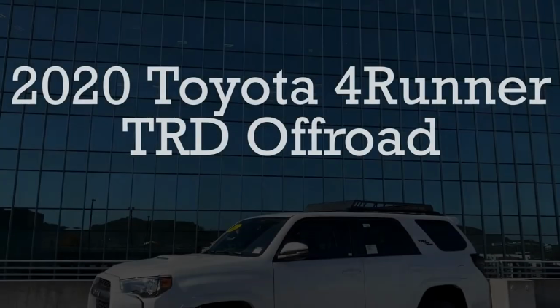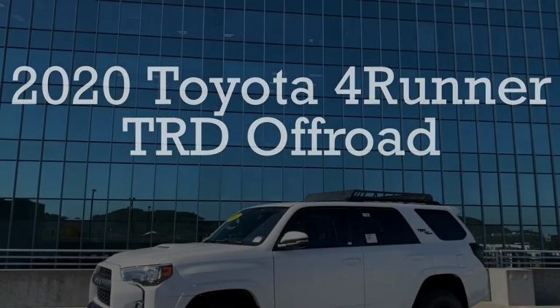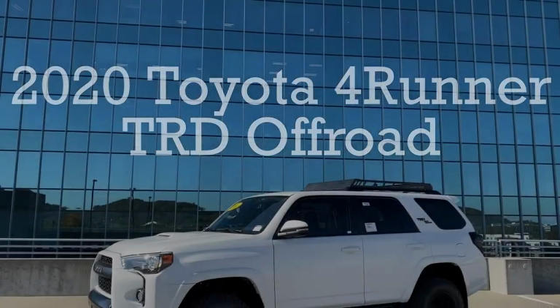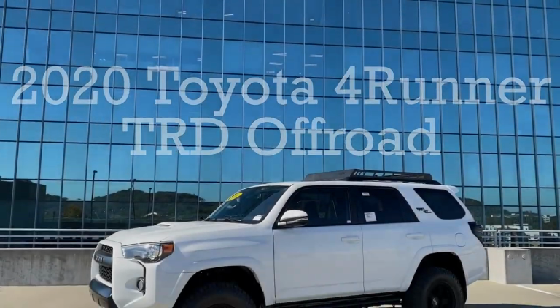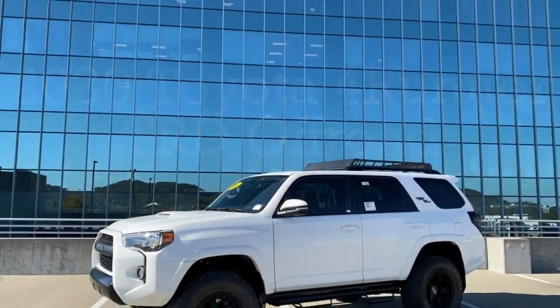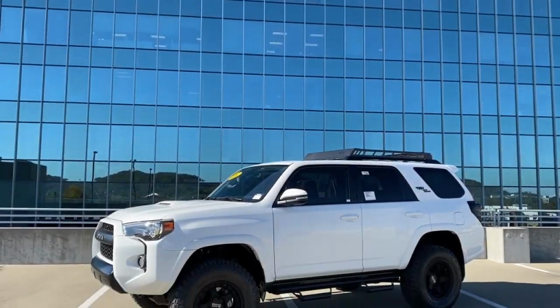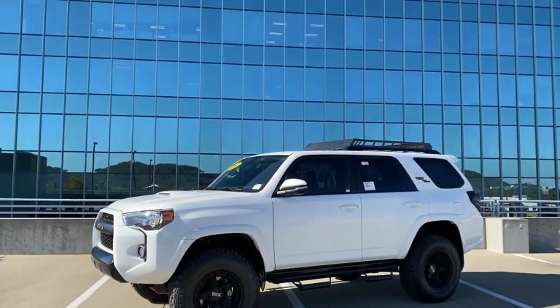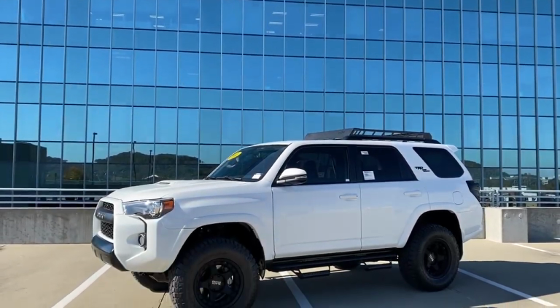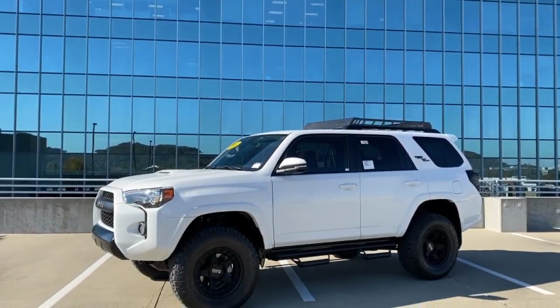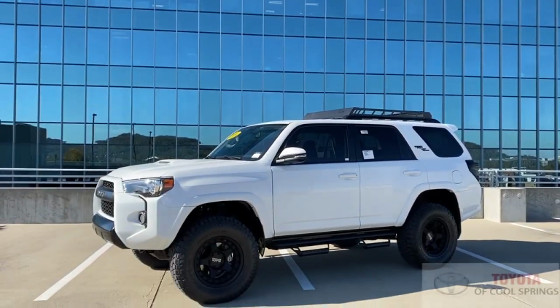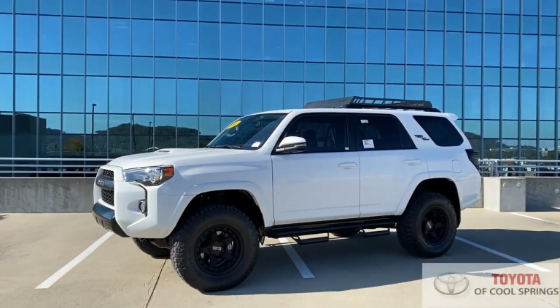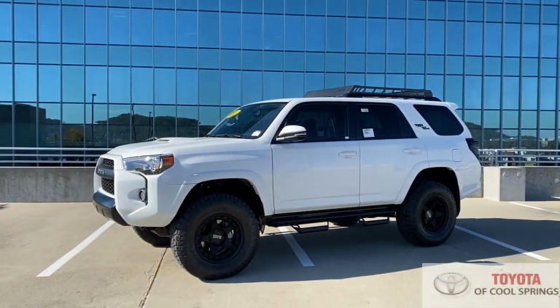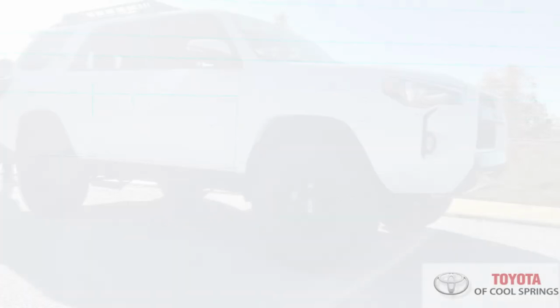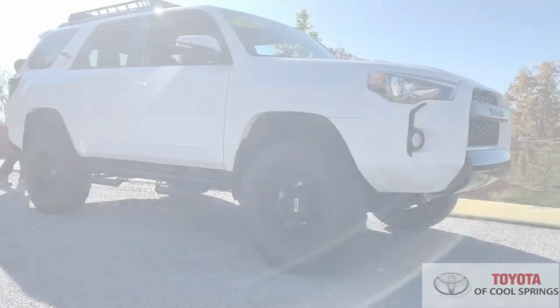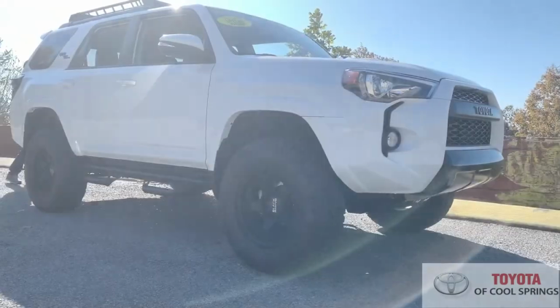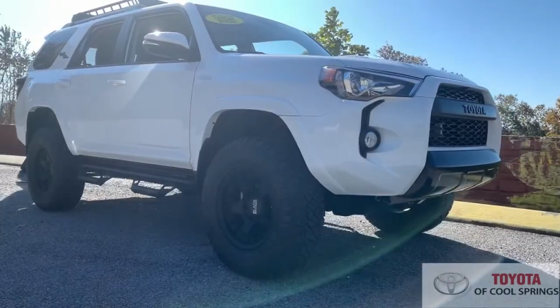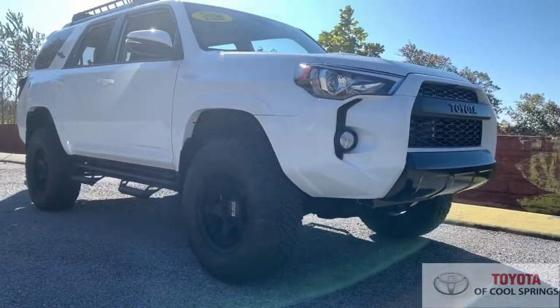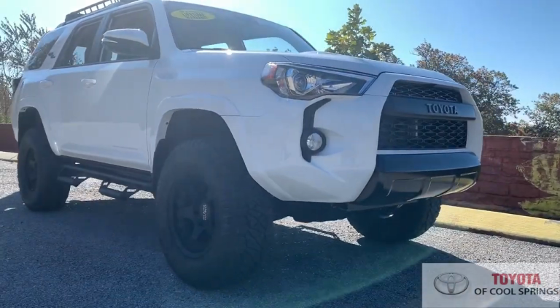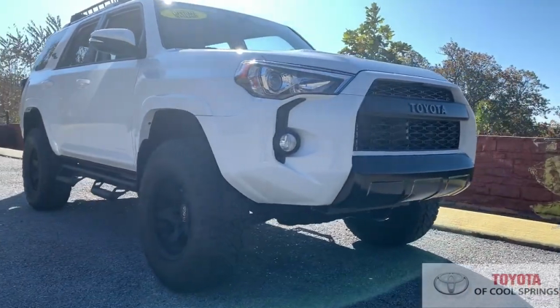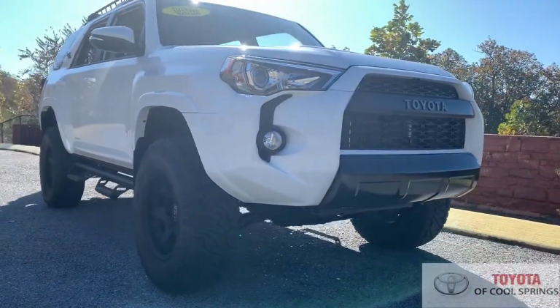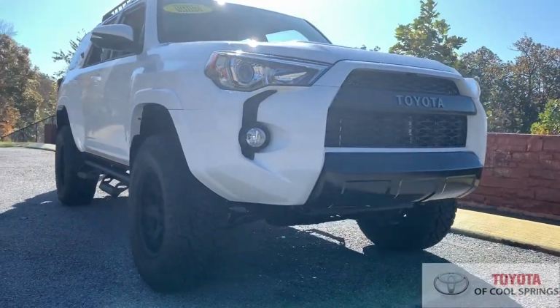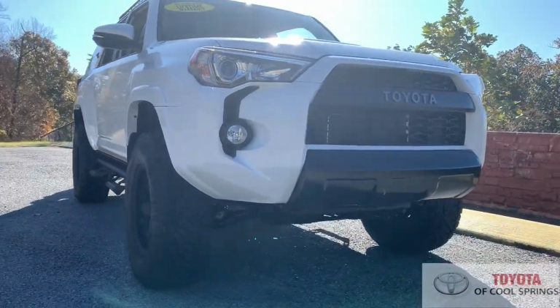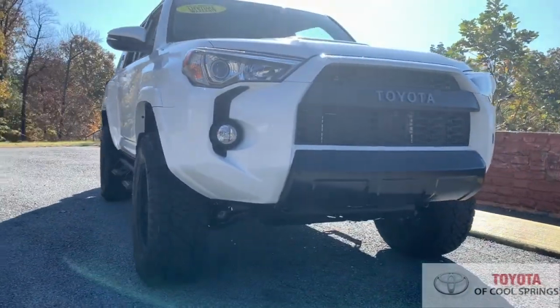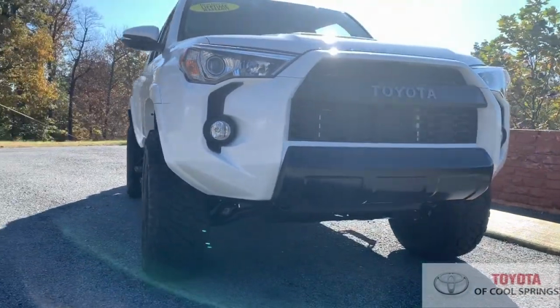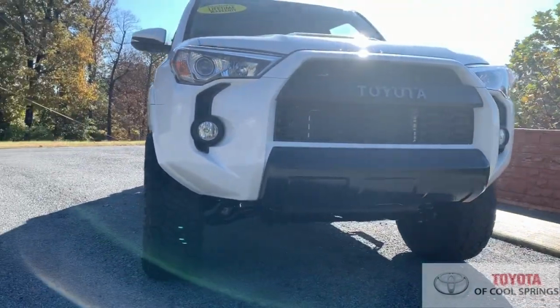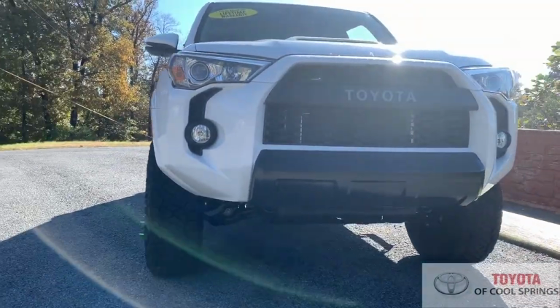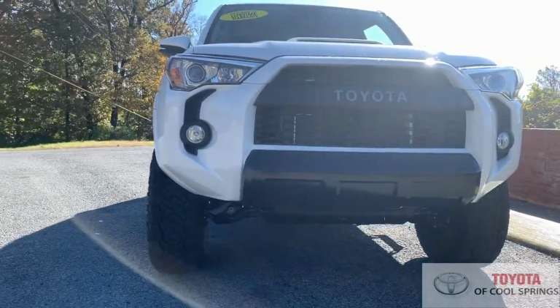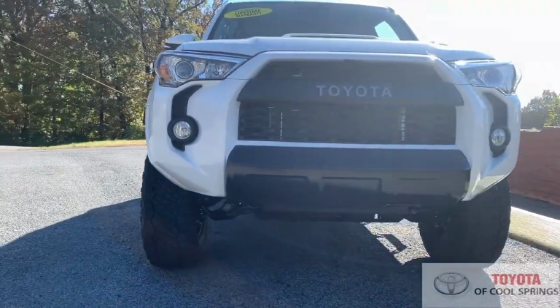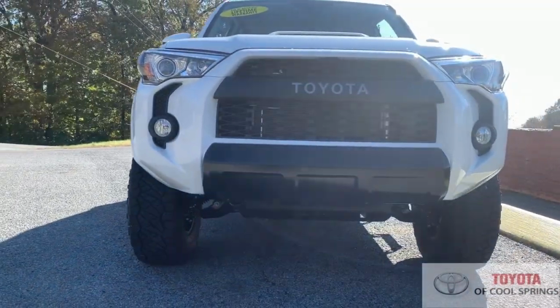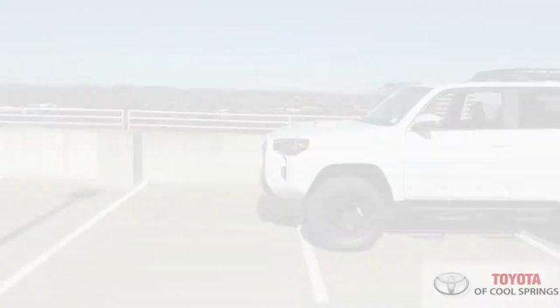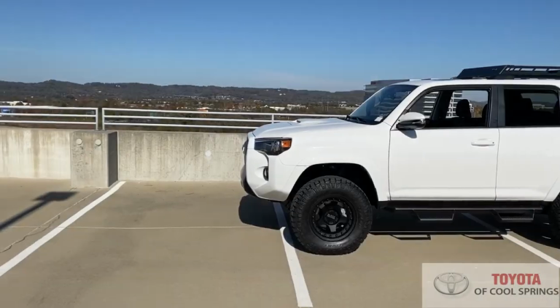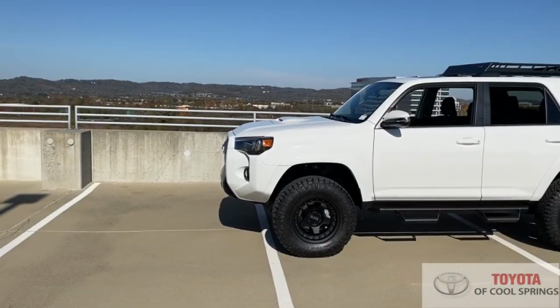It's time to check out the new 2020 Toyota 4Runner Off-Road. You will notice the blacked-out grille, lights, window trim, and running boards contrast nicely against the super-white exterior paint.